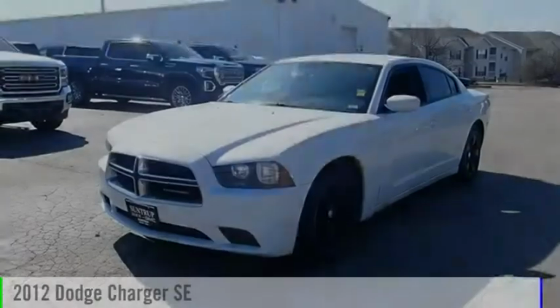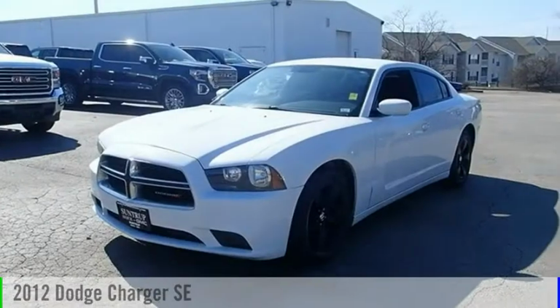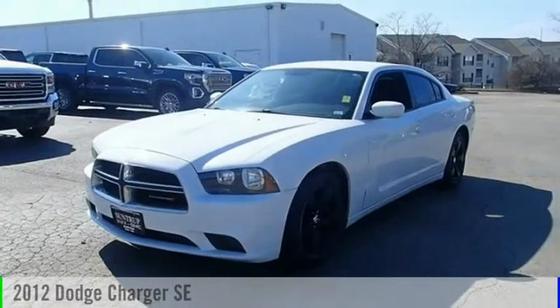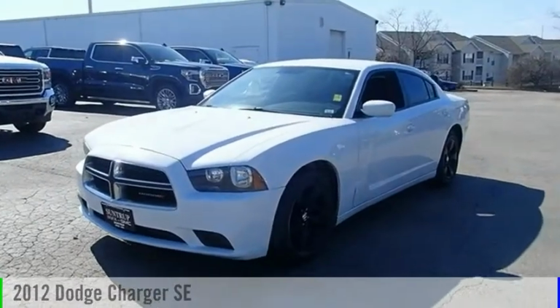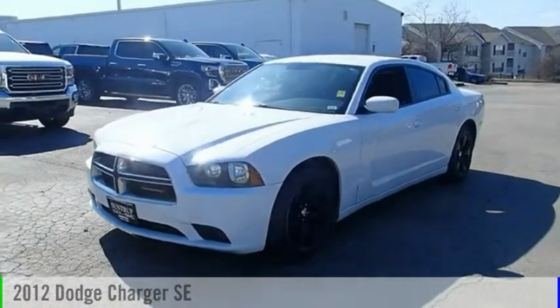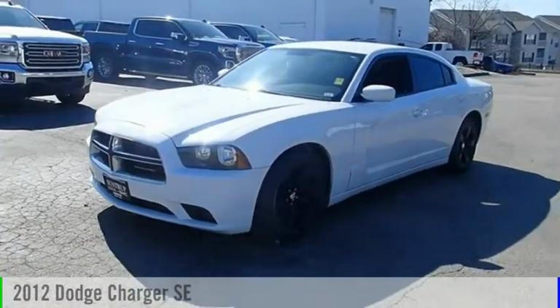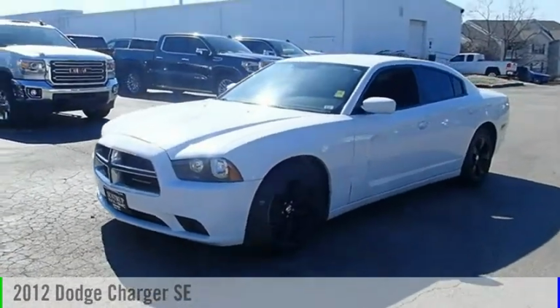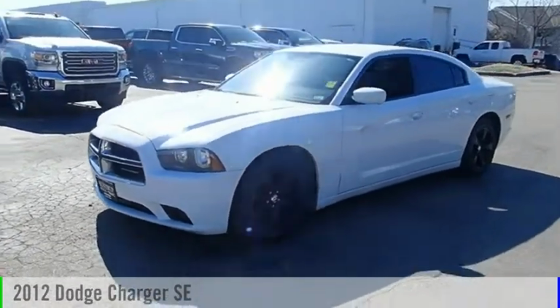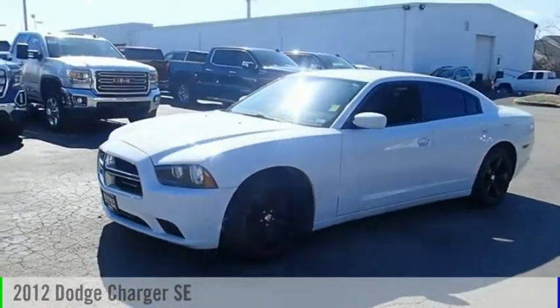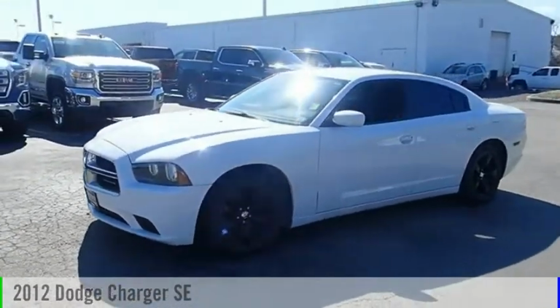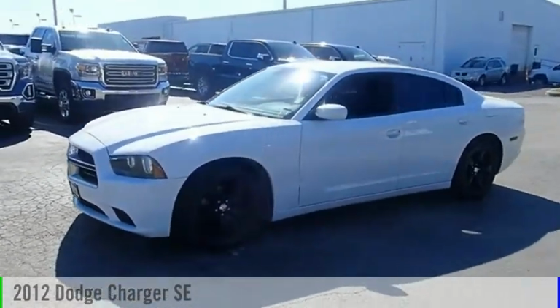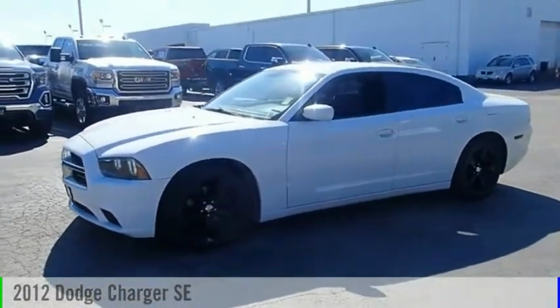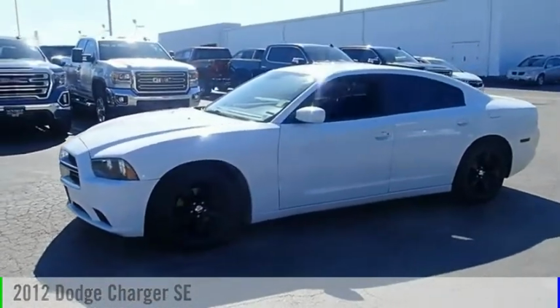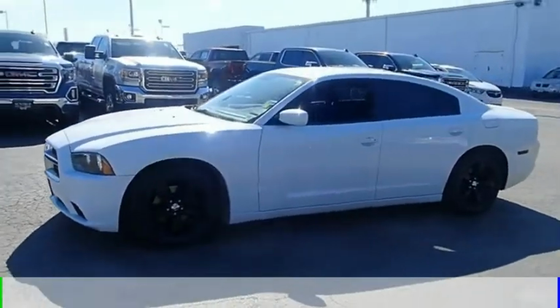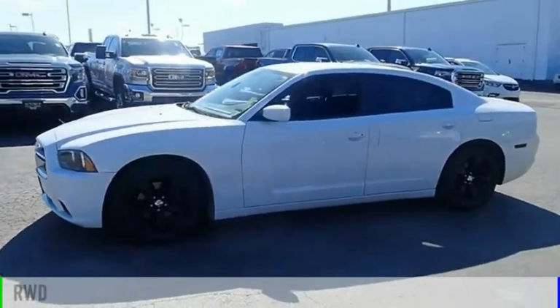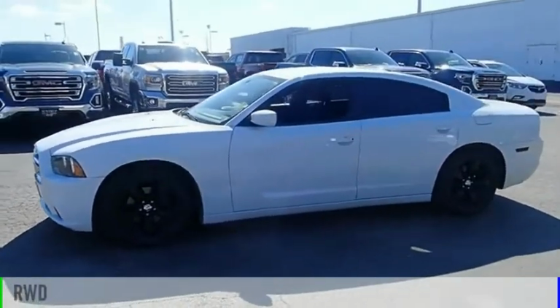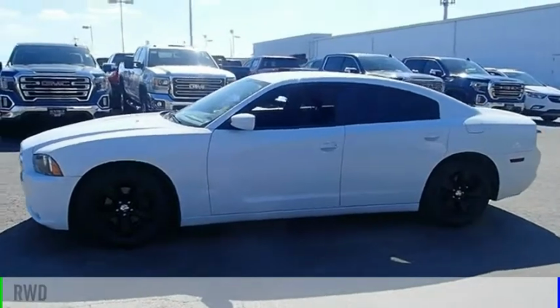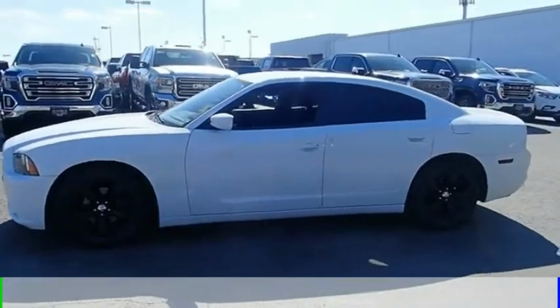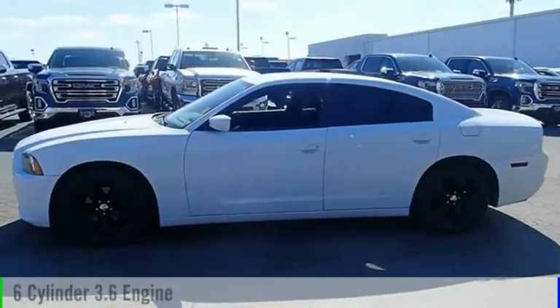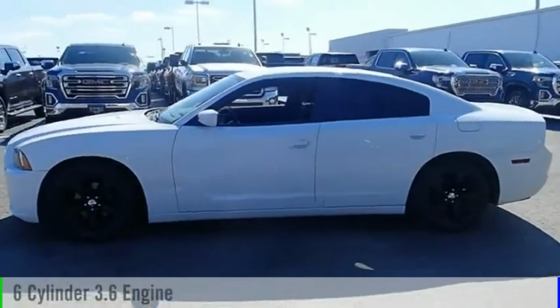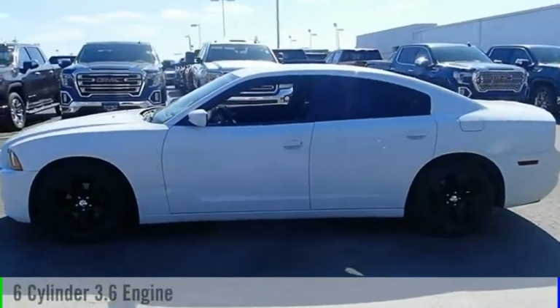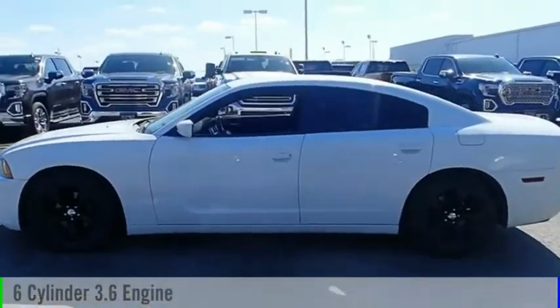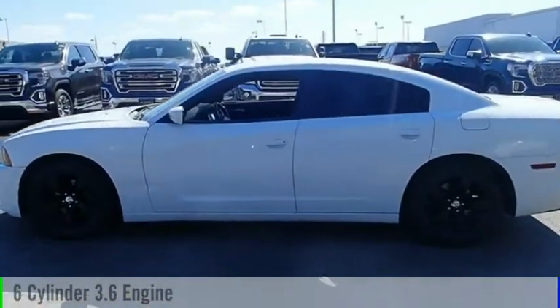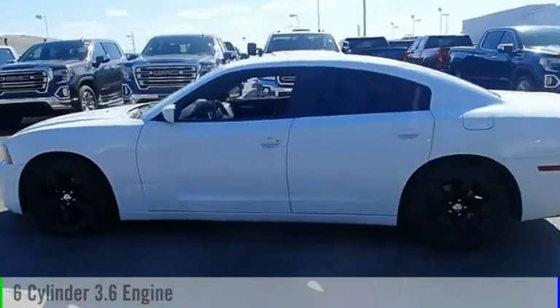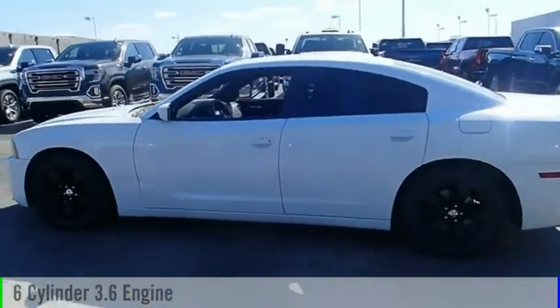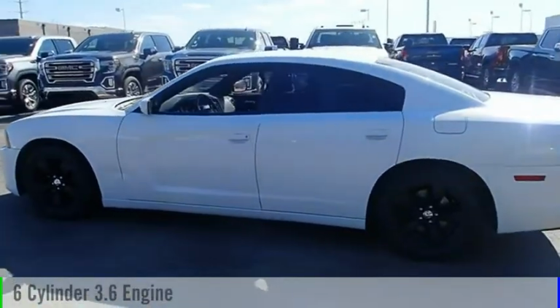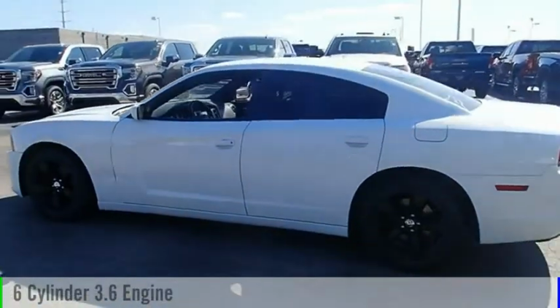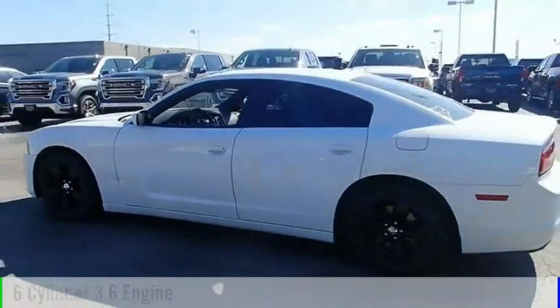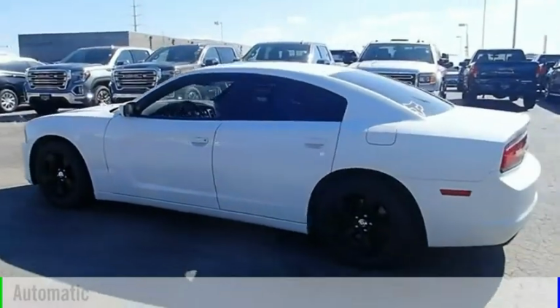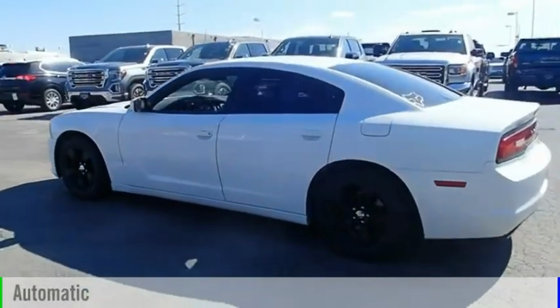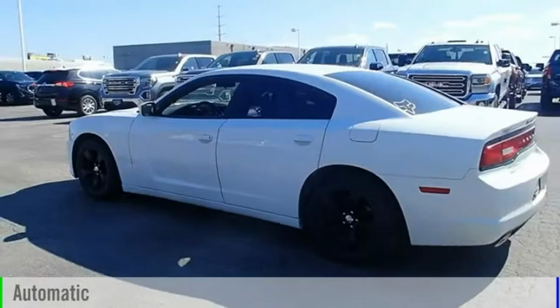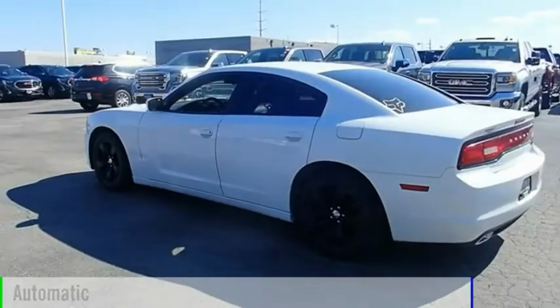Take a ride in the 2012 Charger. This vehicle is powered by a rear-wheel drive, 6-cylinder, 3.6-liter engine, and comes with an automatic transmission.